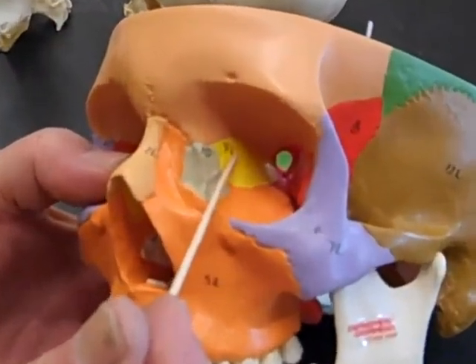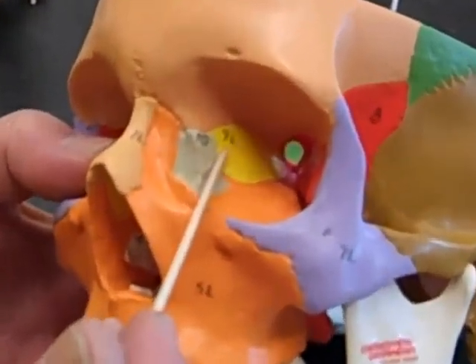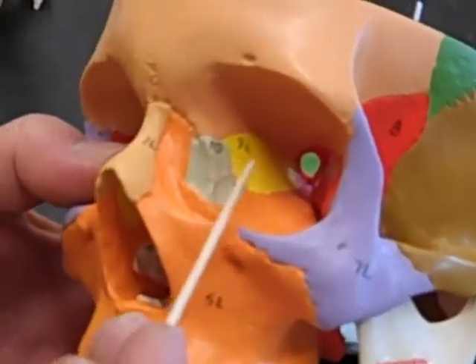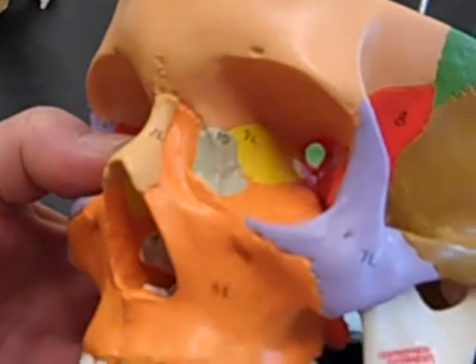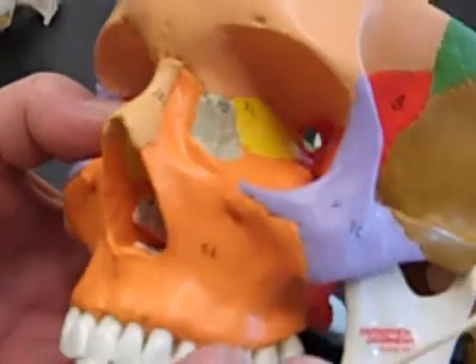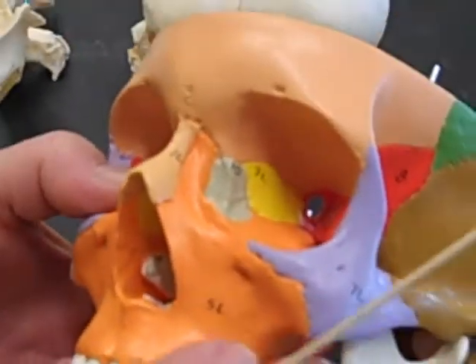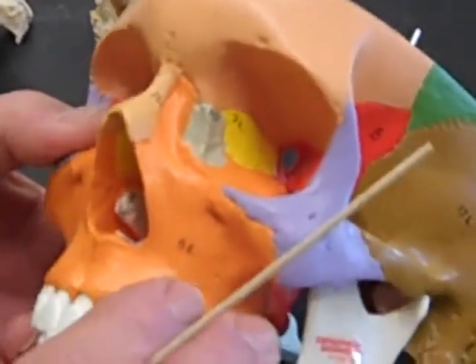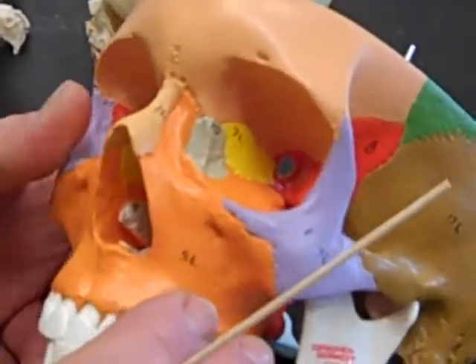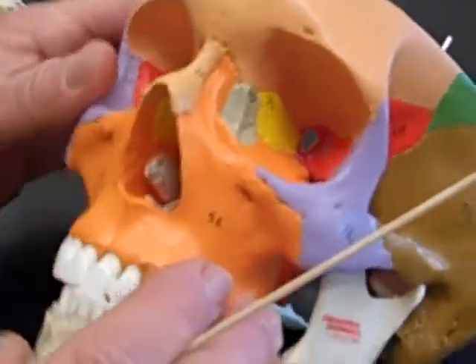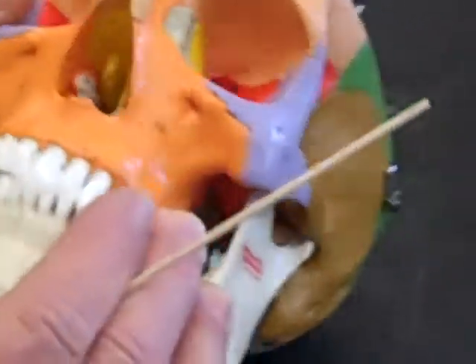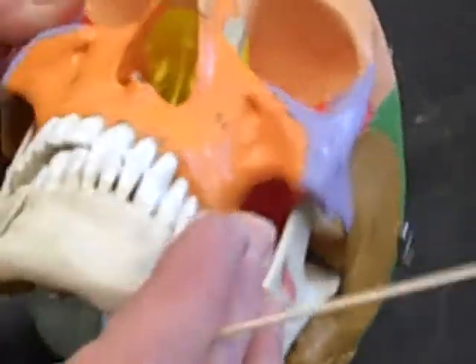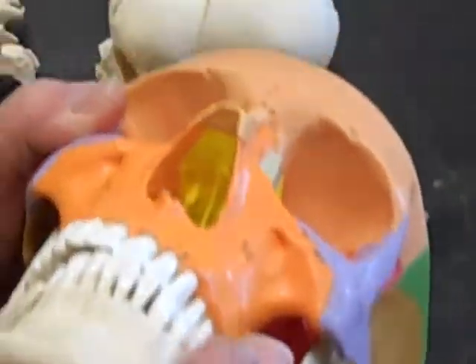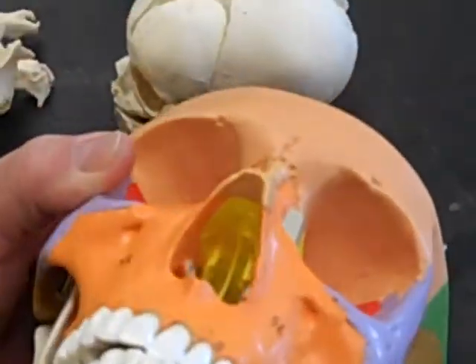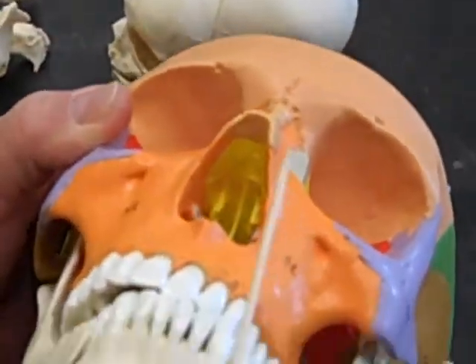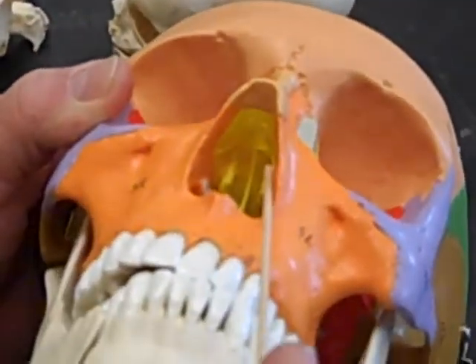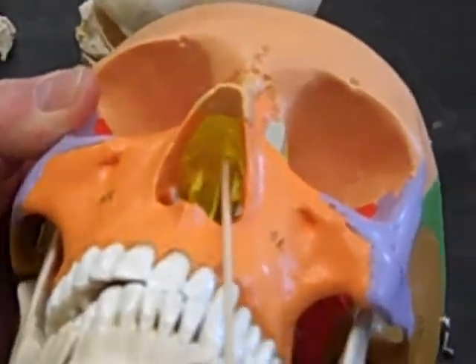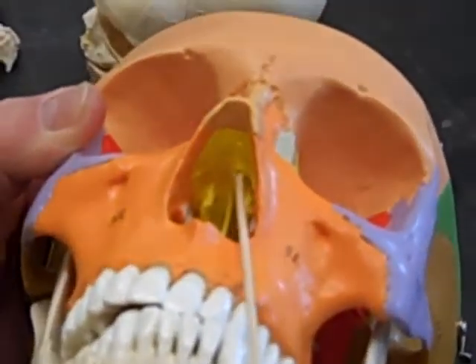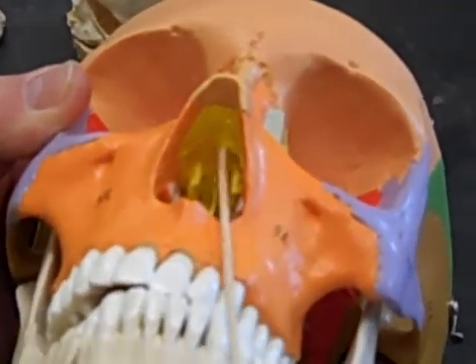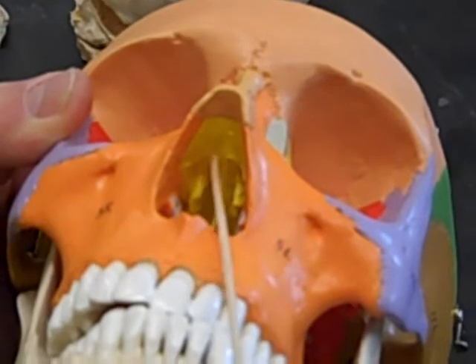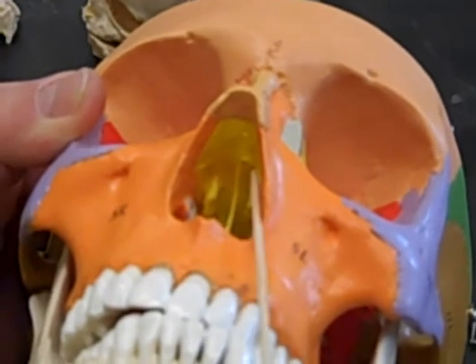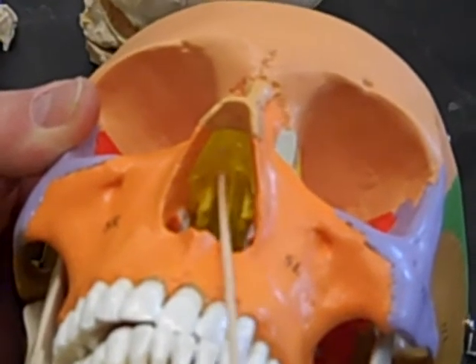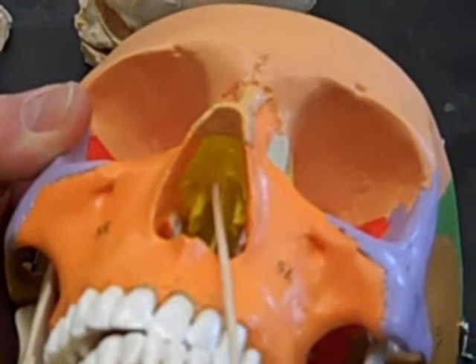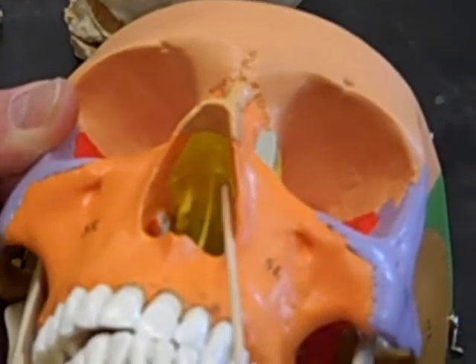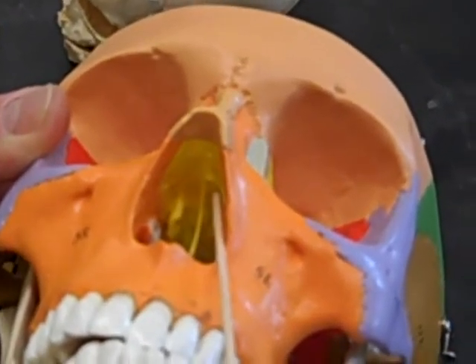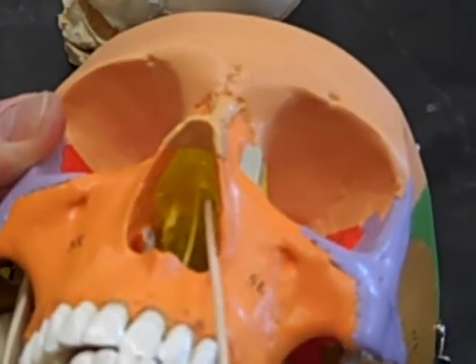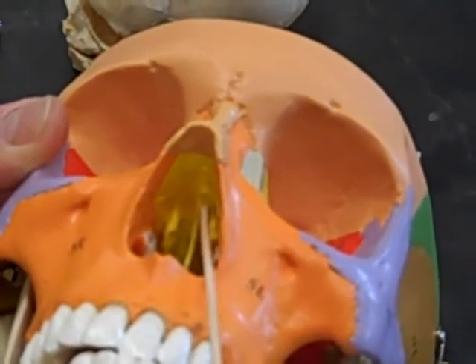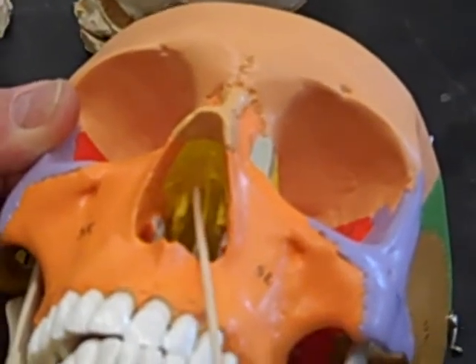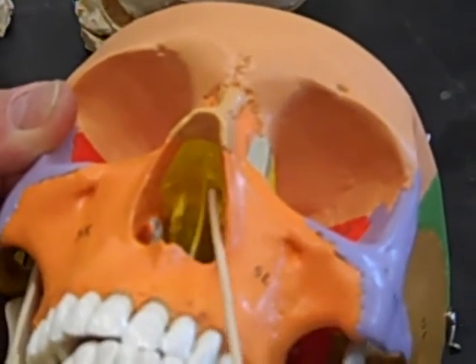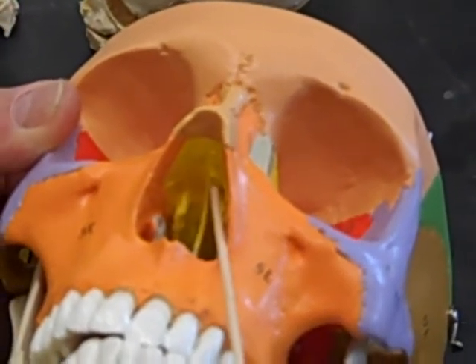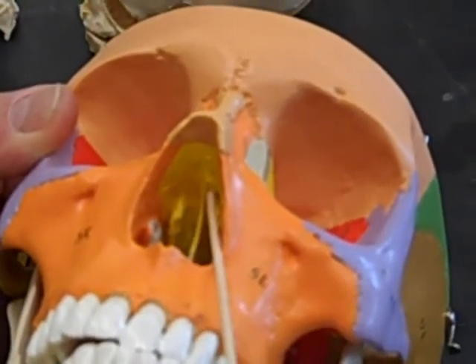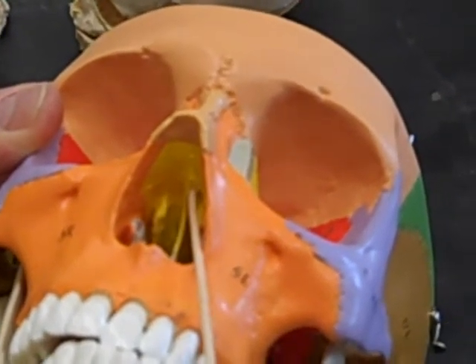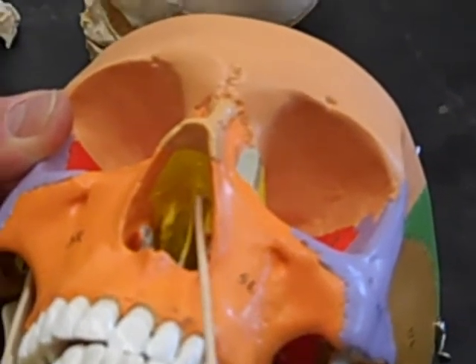We can see the ethmoid in one more place: if we look into the nasal cavities we can see the ethmoid. It sort of makes up the roof of the nasal chamber.